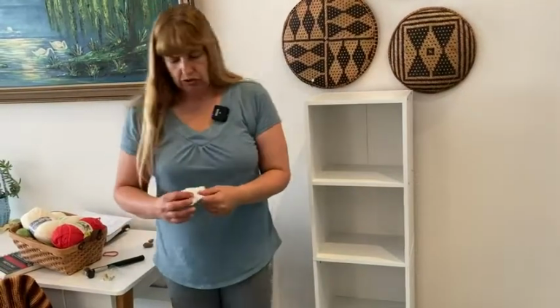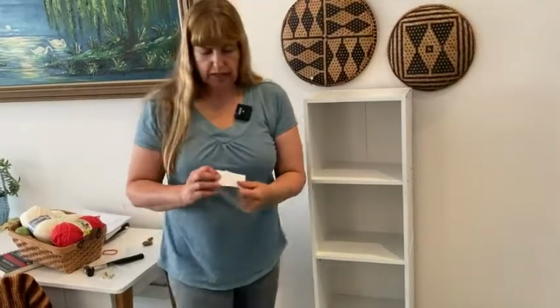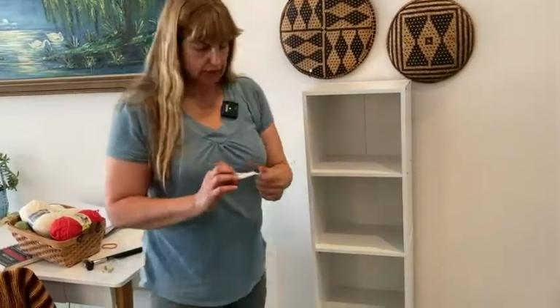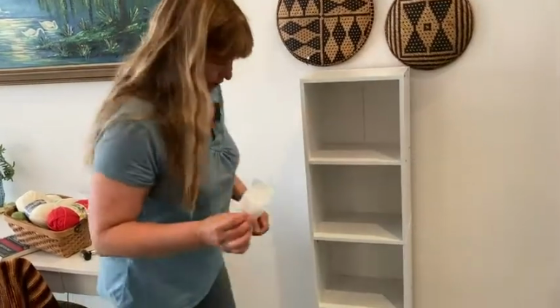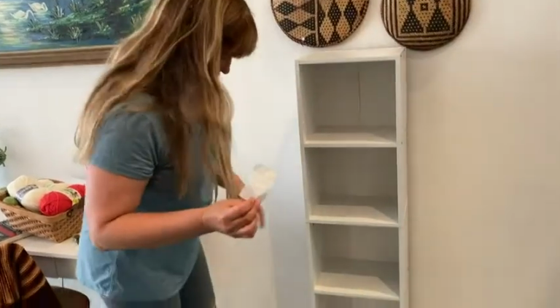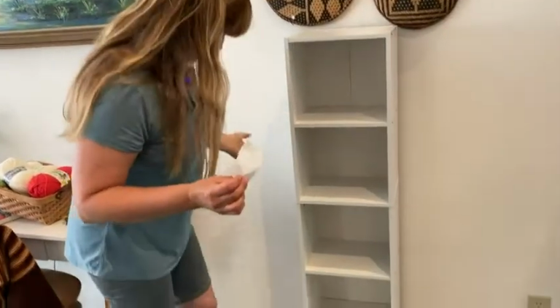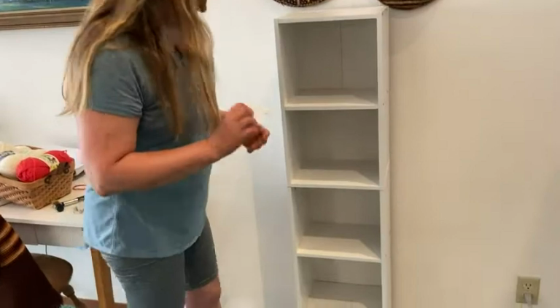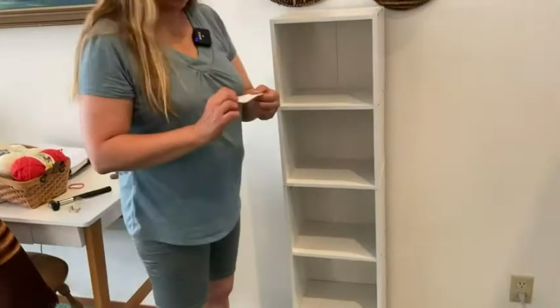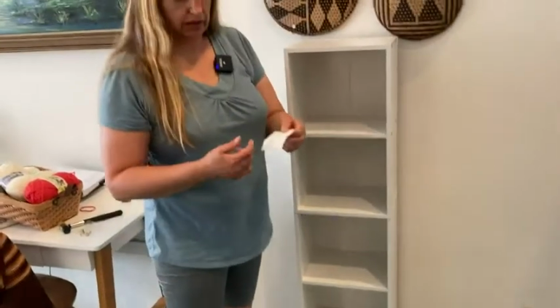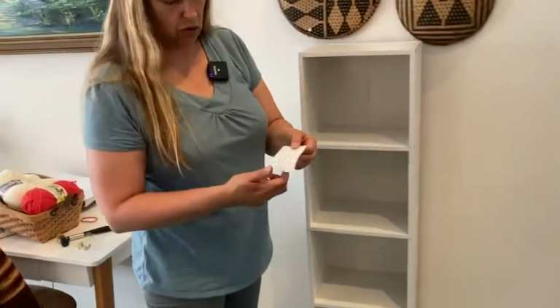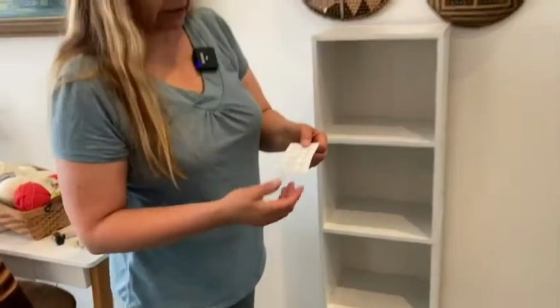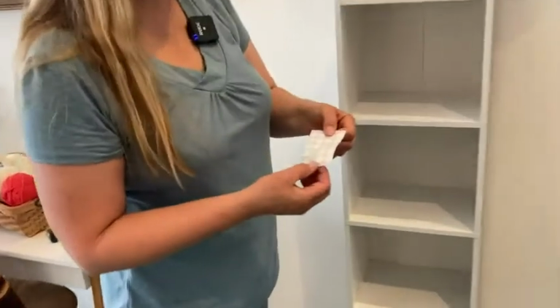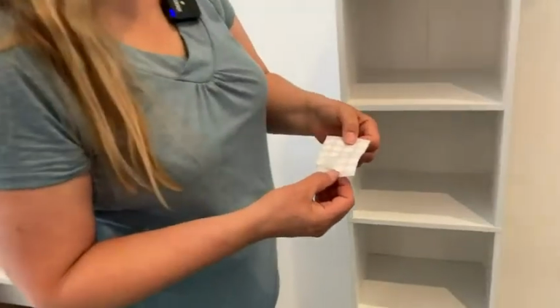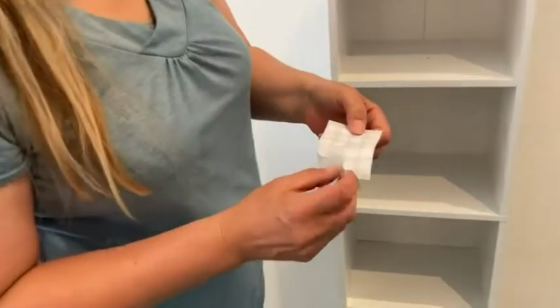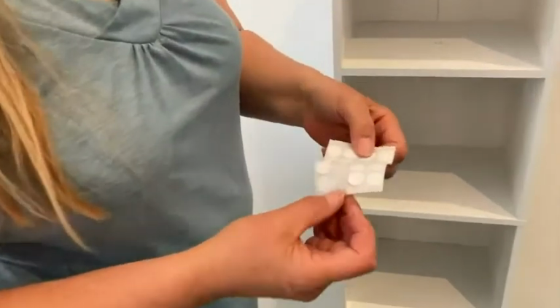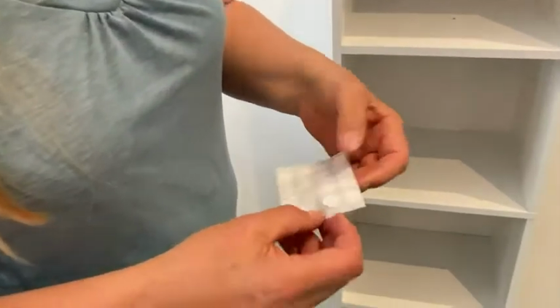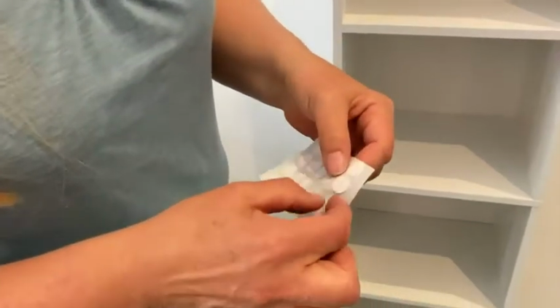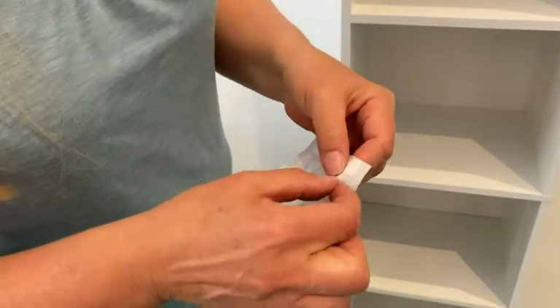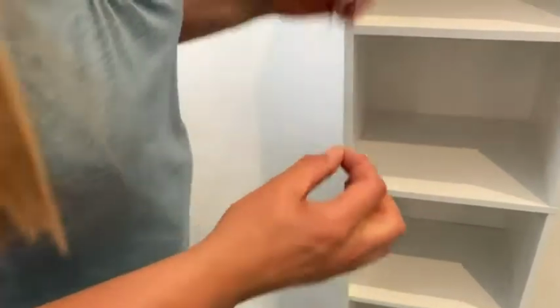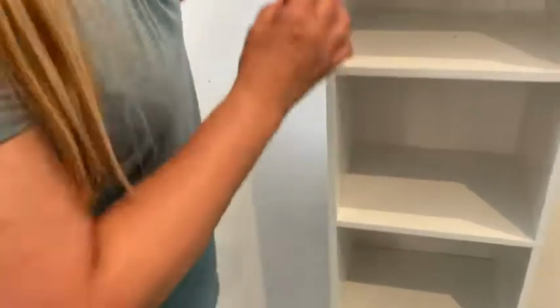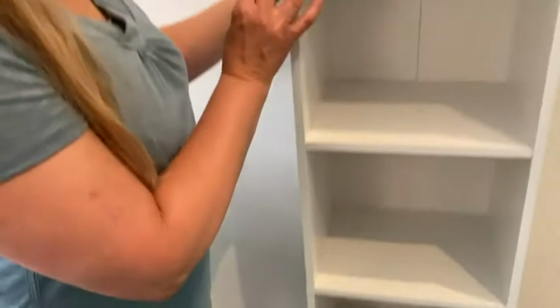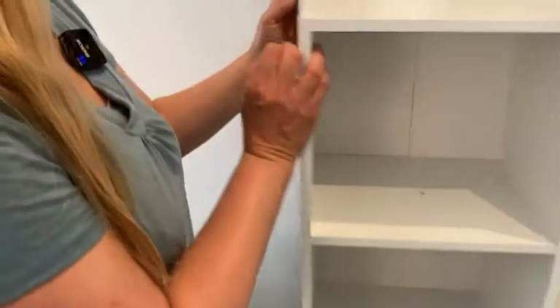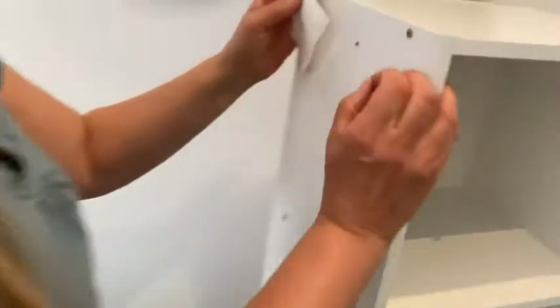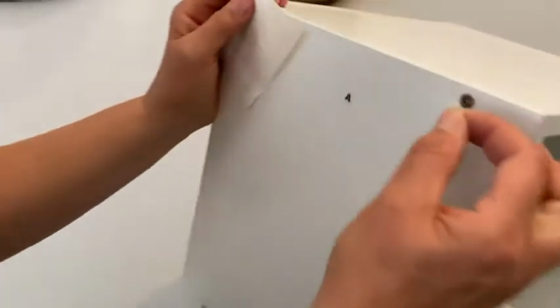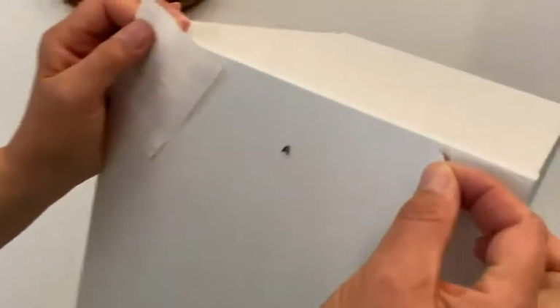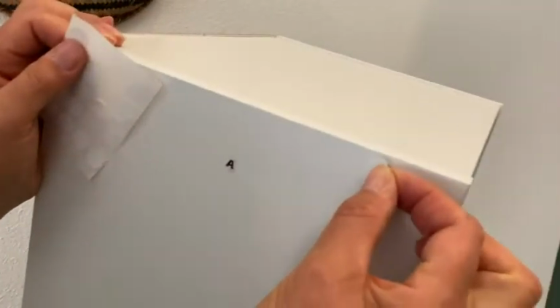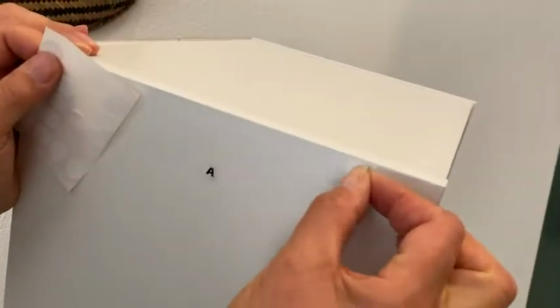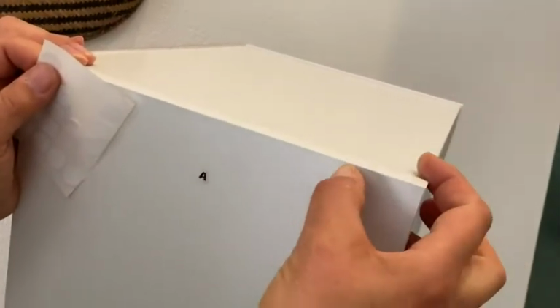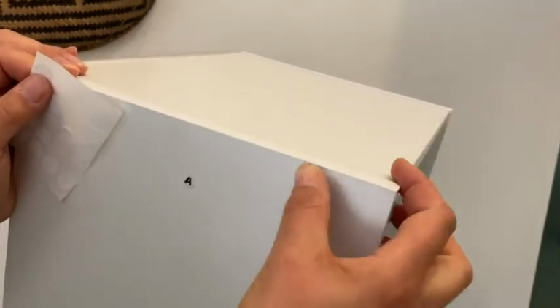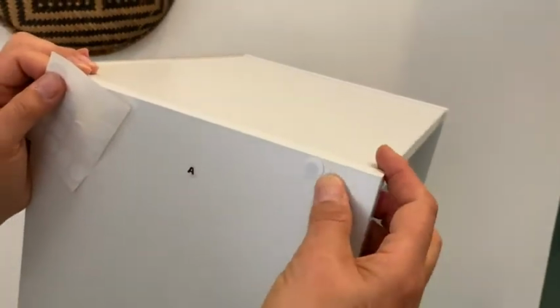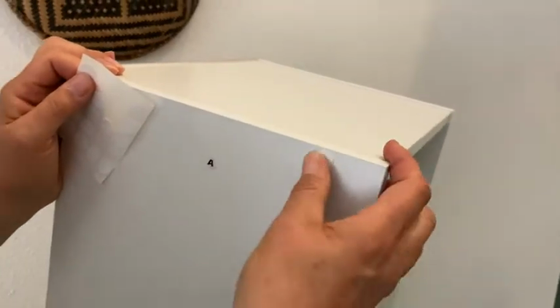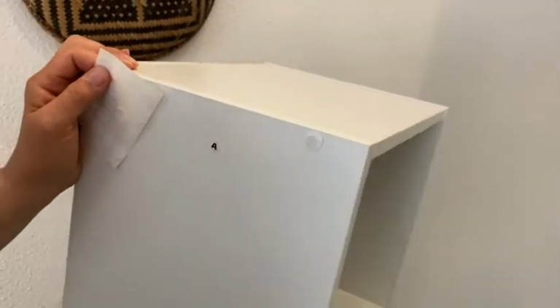It also comes with these little stickers — the purpose of these is so that you can cover up your screws and they won't be as visible.